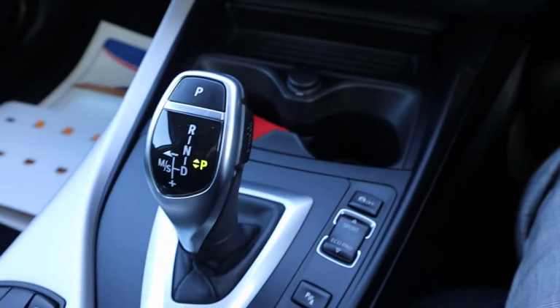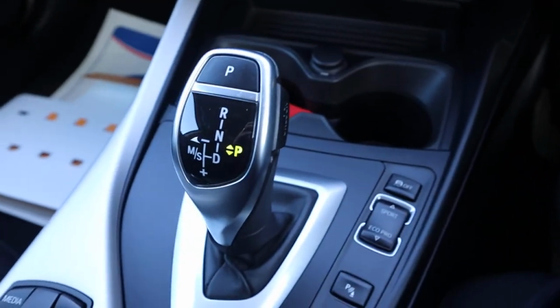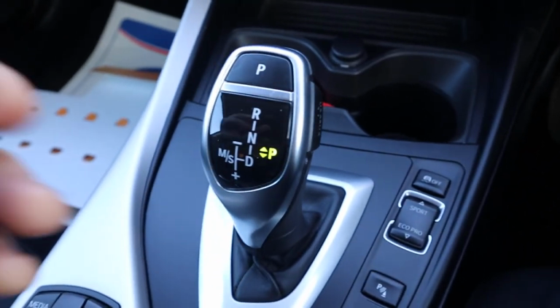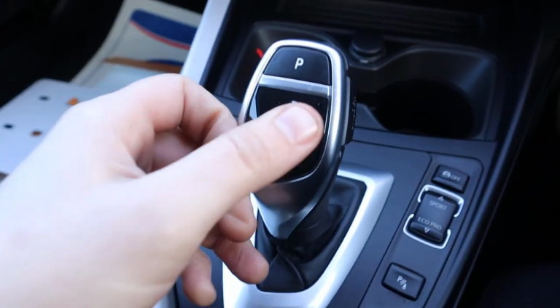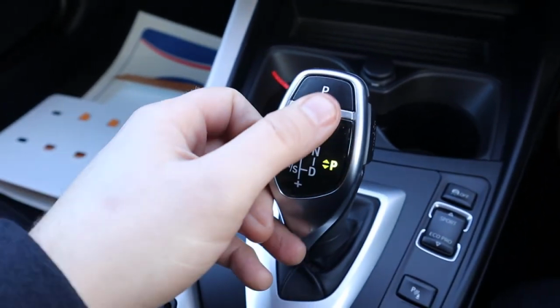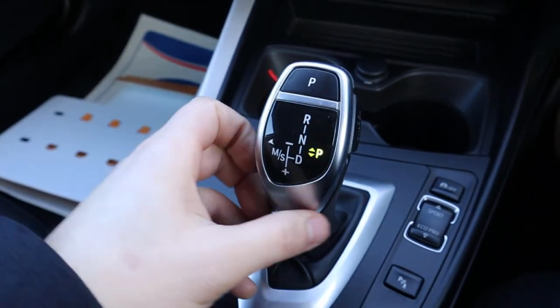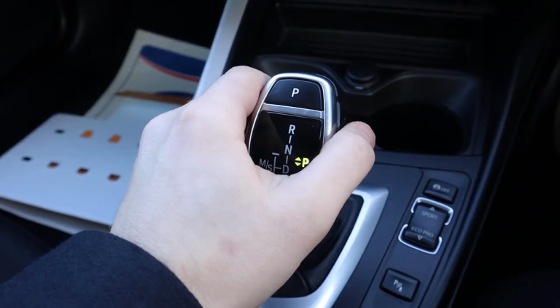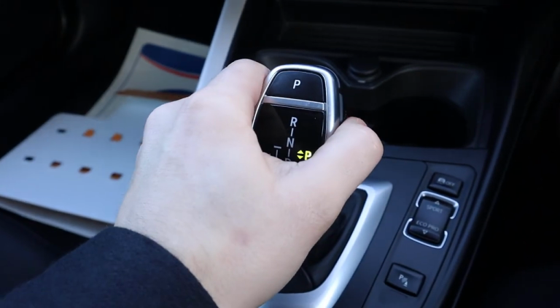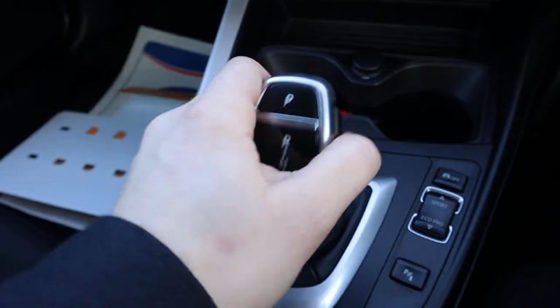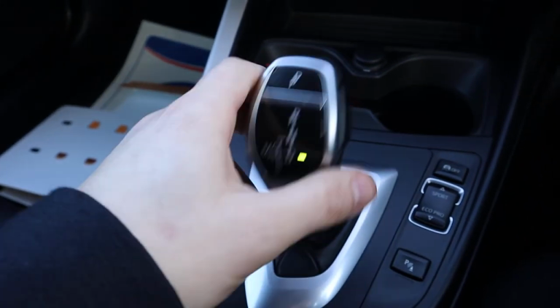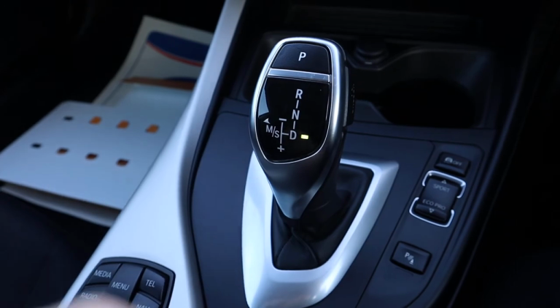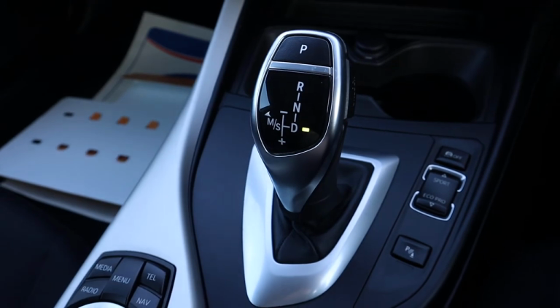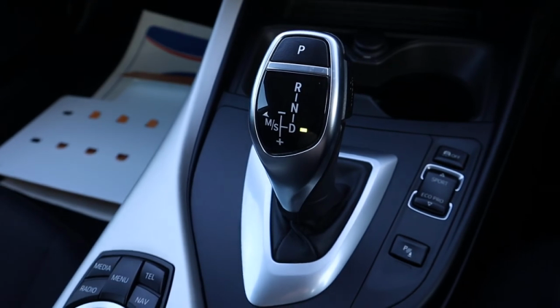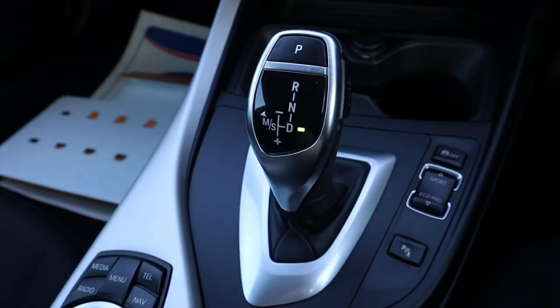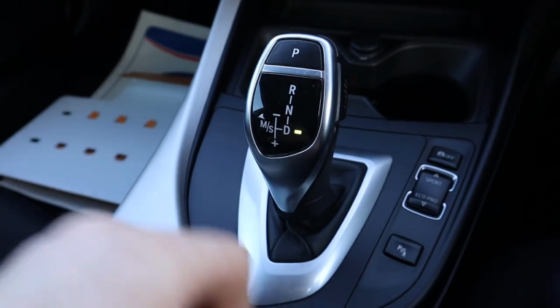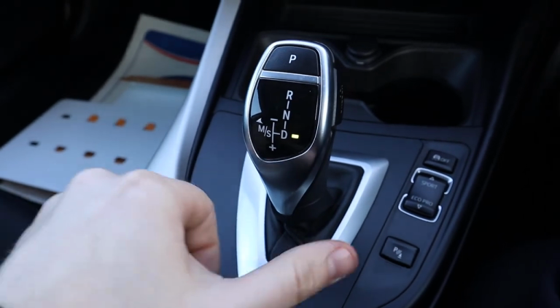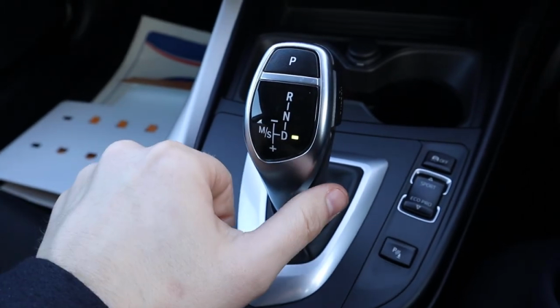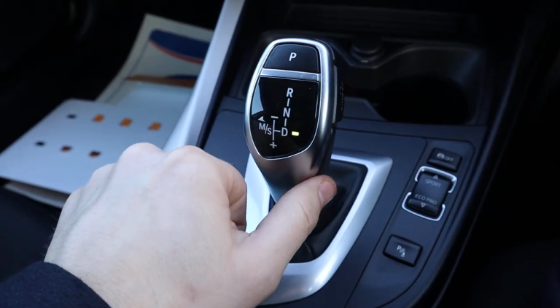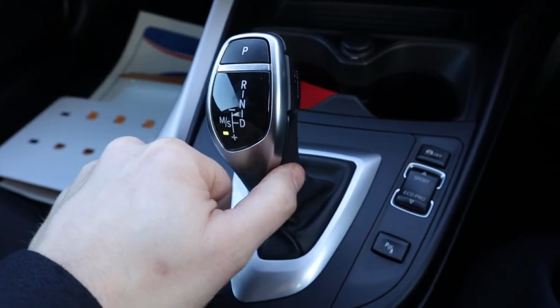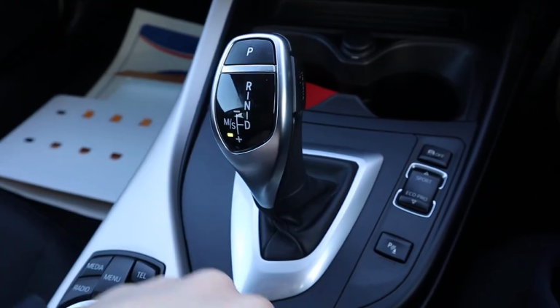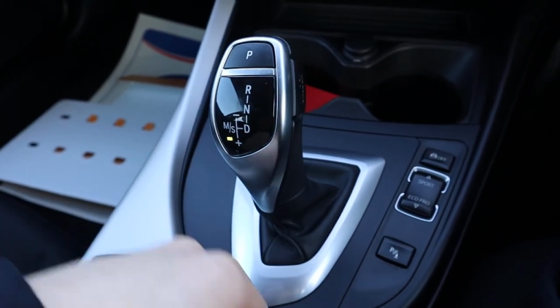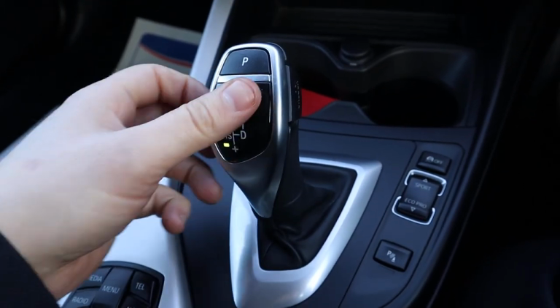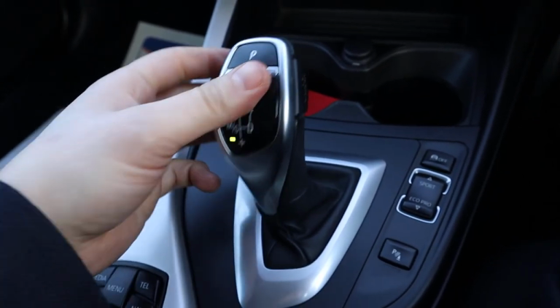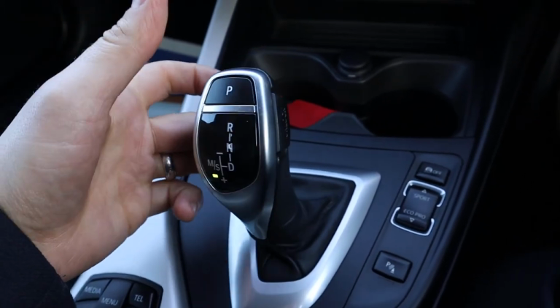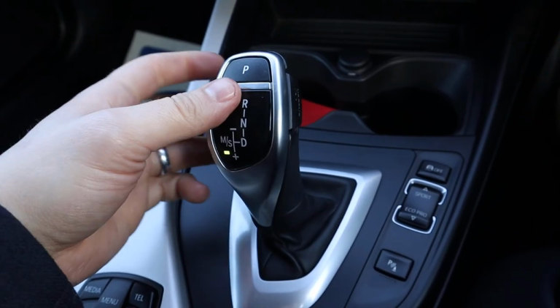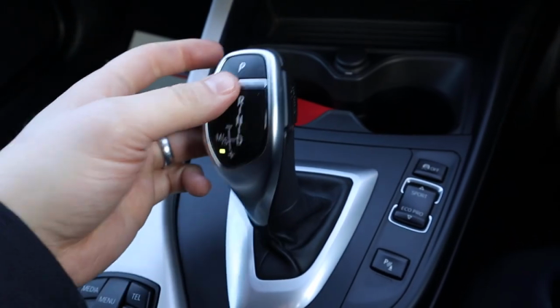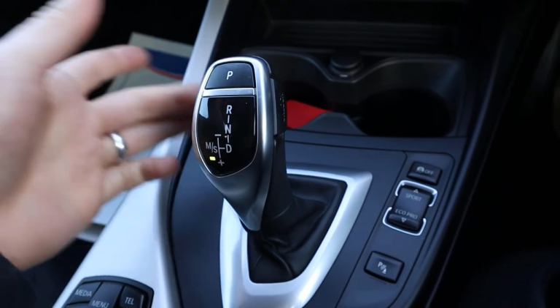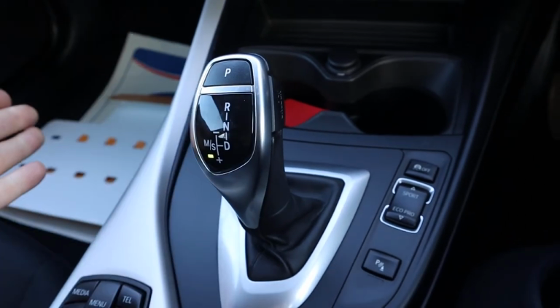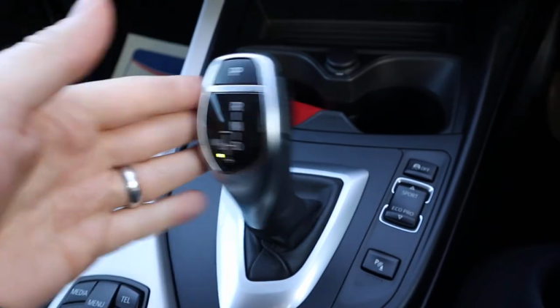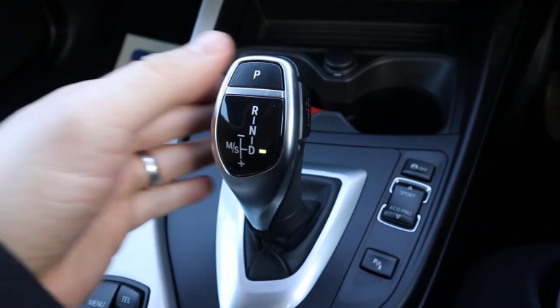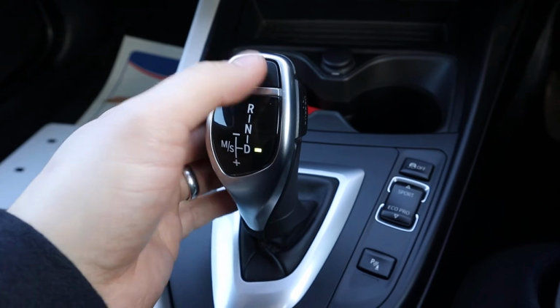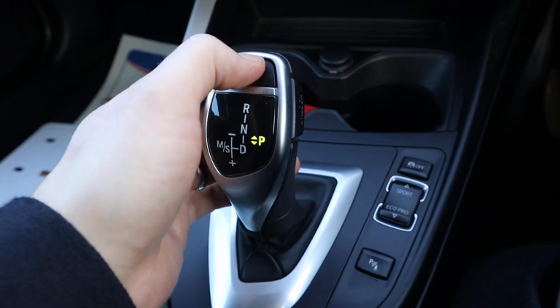Gorgeous gear shifter — just pop it down to drive, and you can knock it over to sport and start using the gears manually at that point as well.